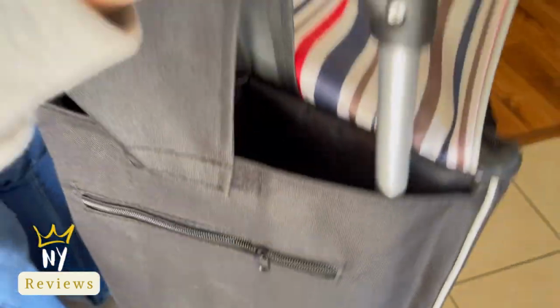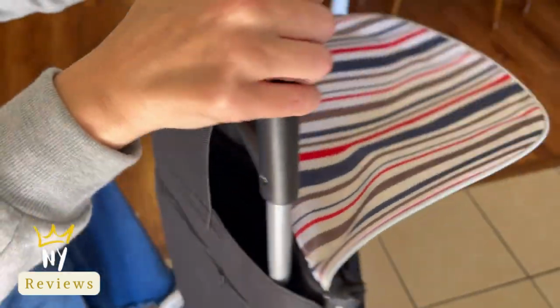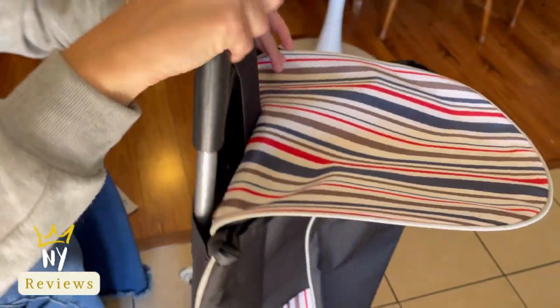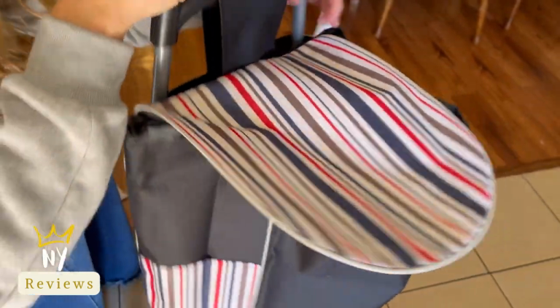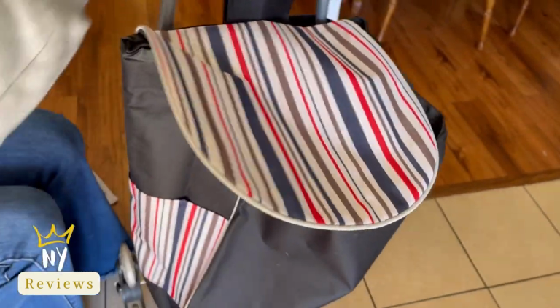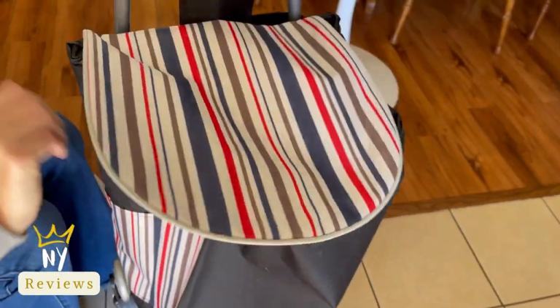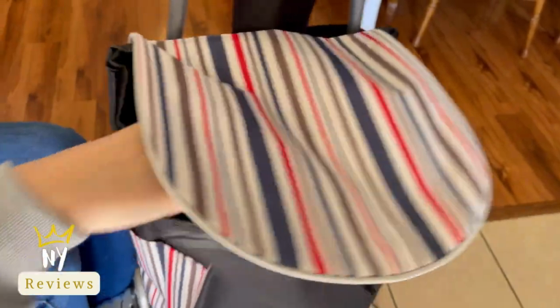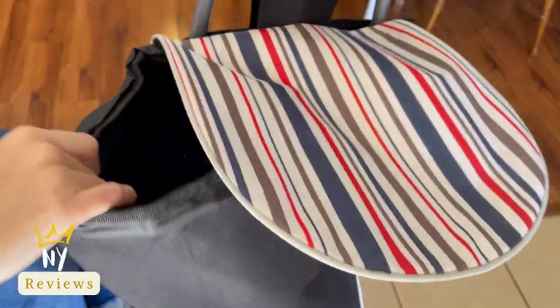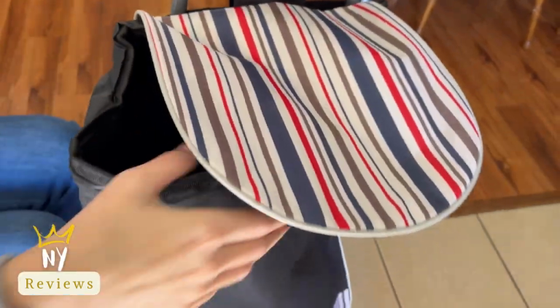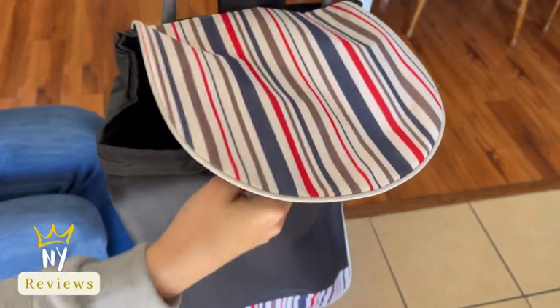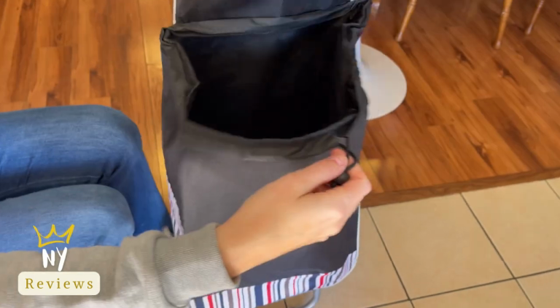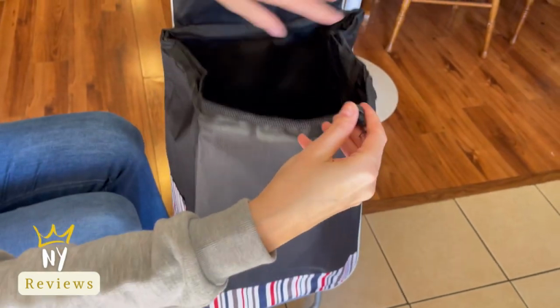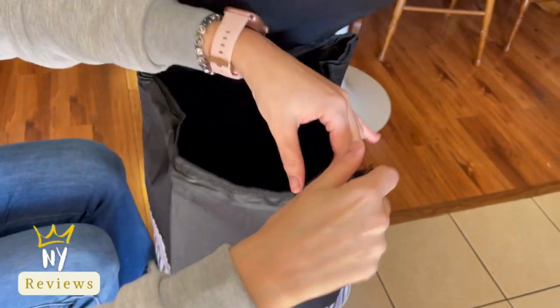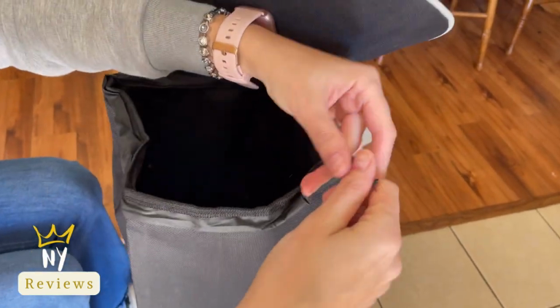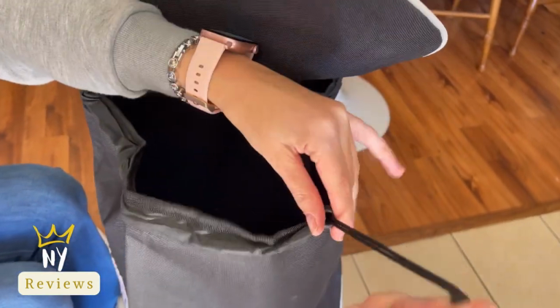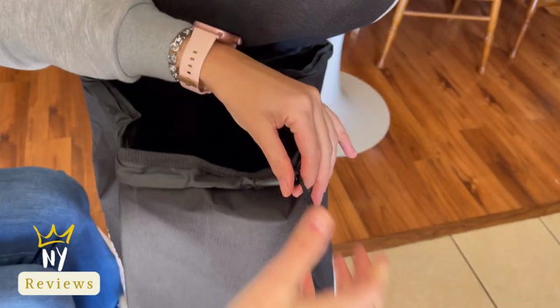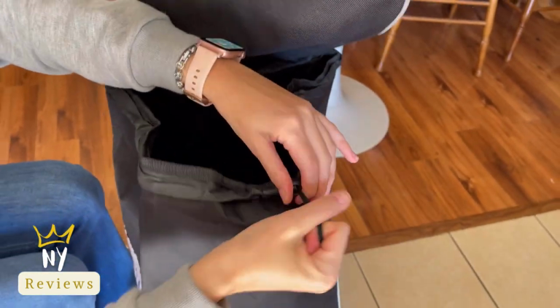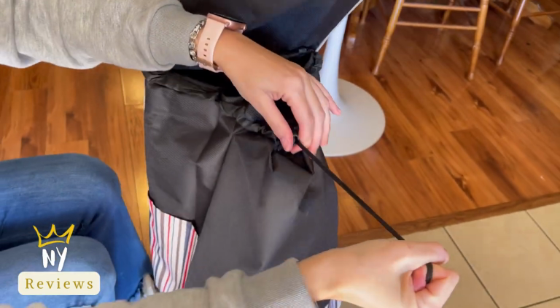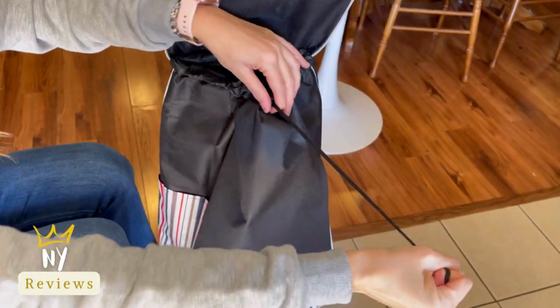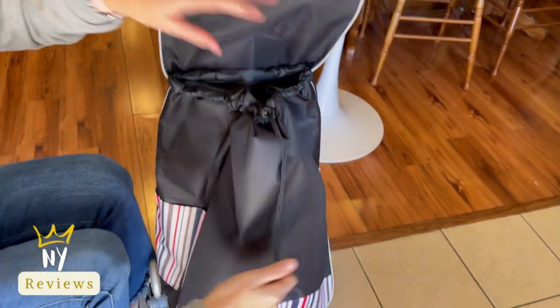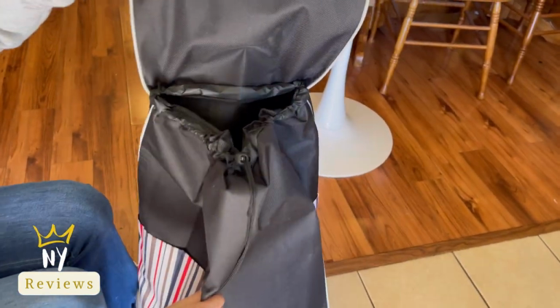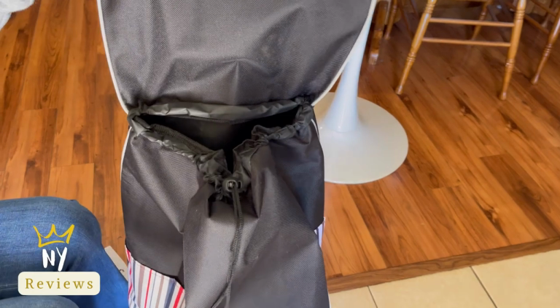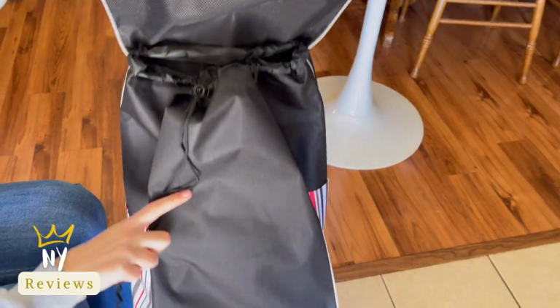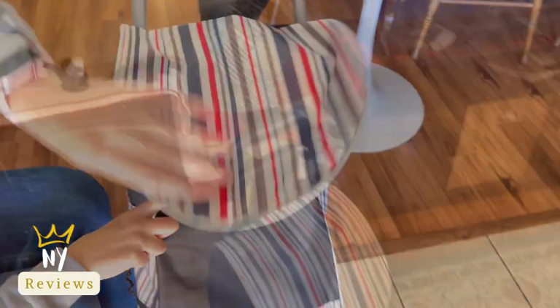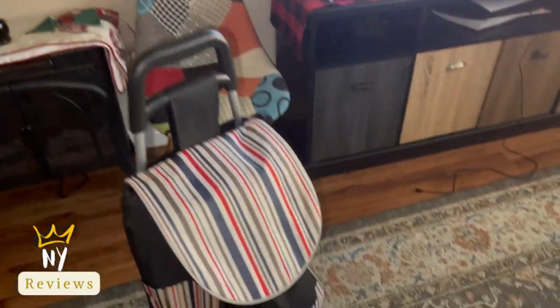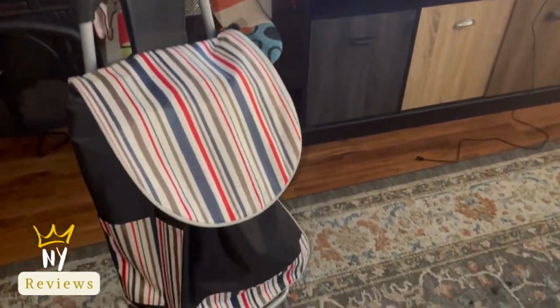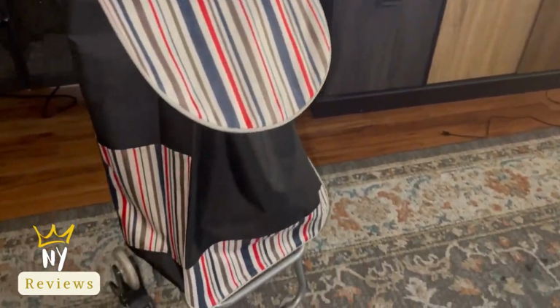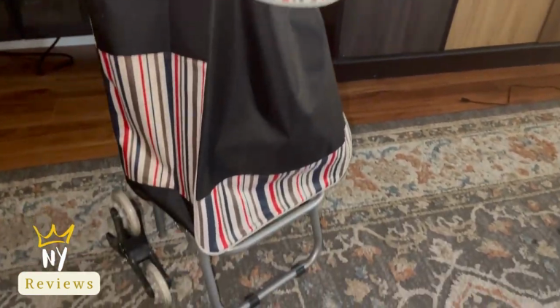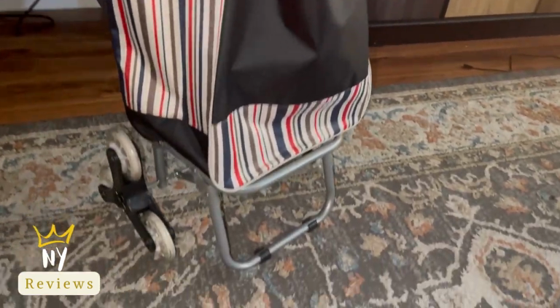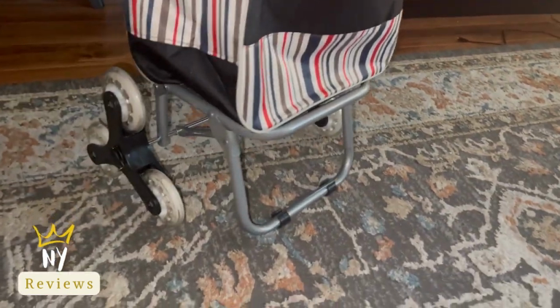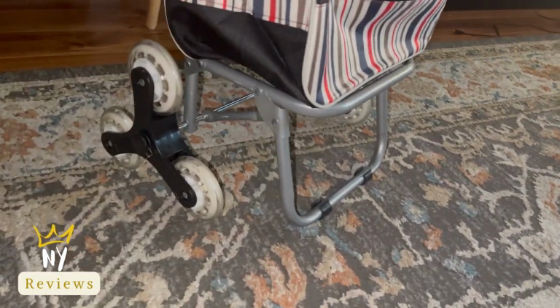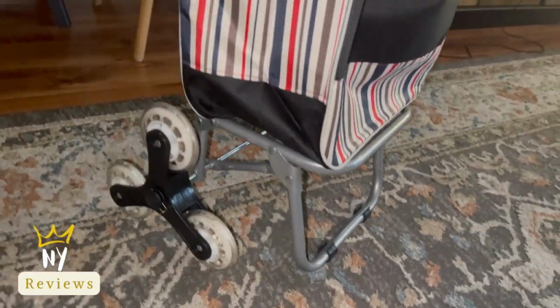That's it. You have a really elegant shopping bag. You can close it from here so the bags won't fold. It was a good thing.